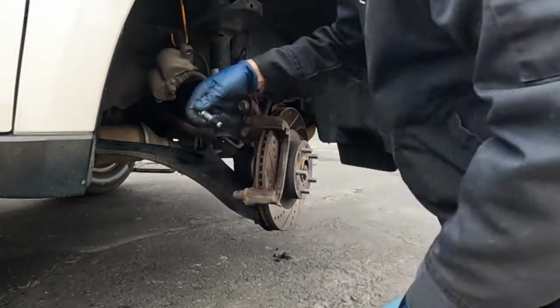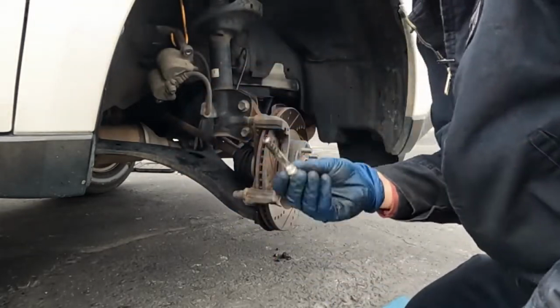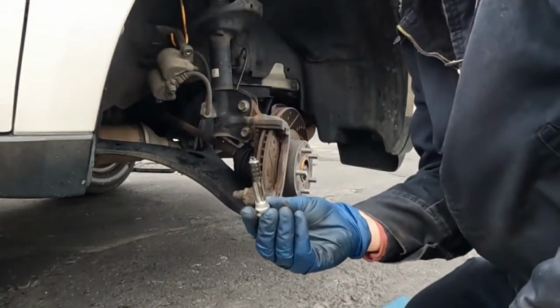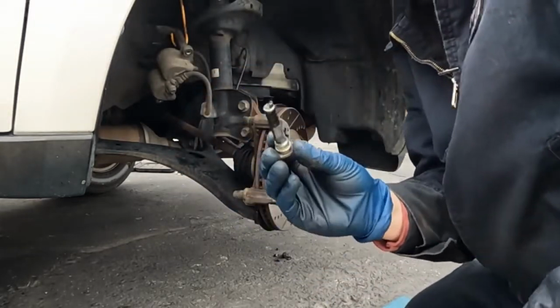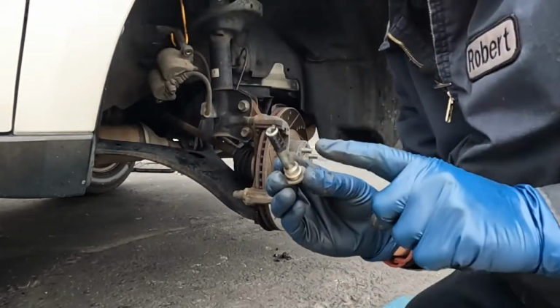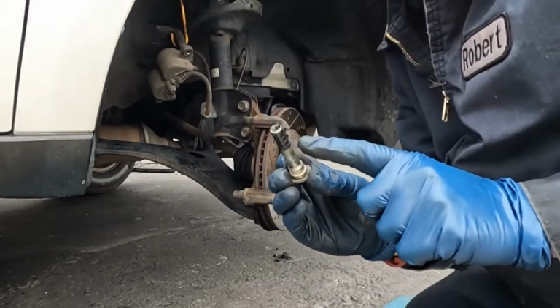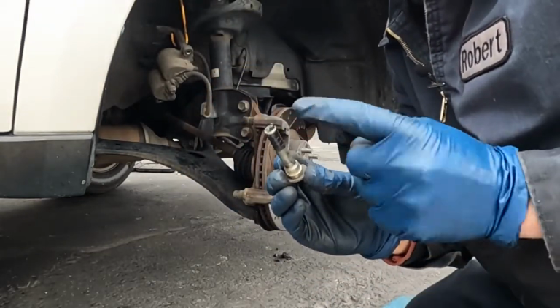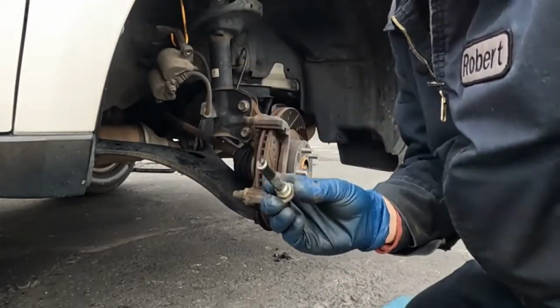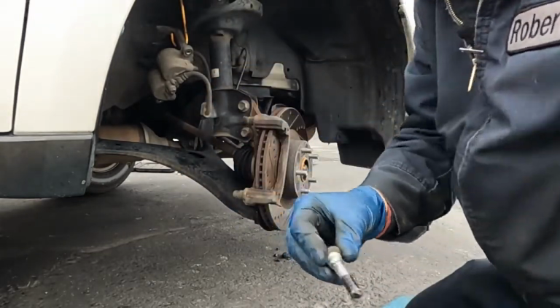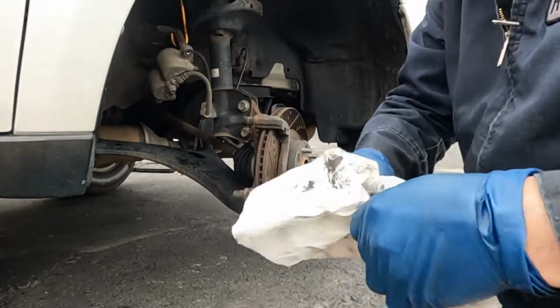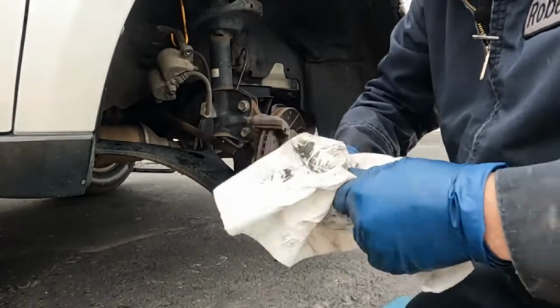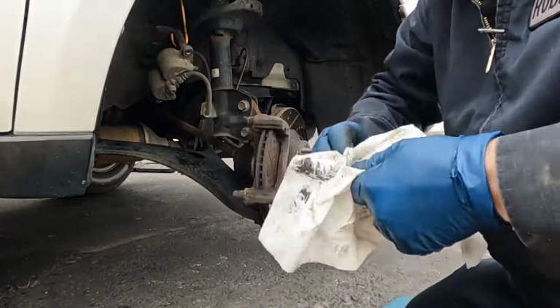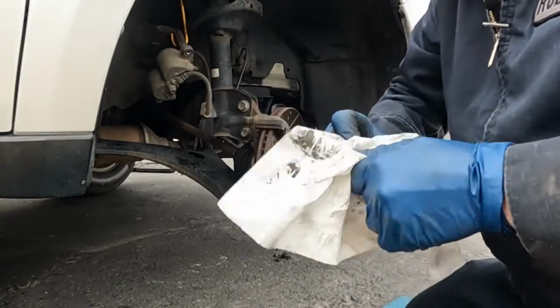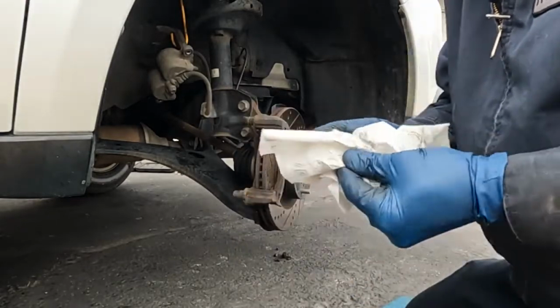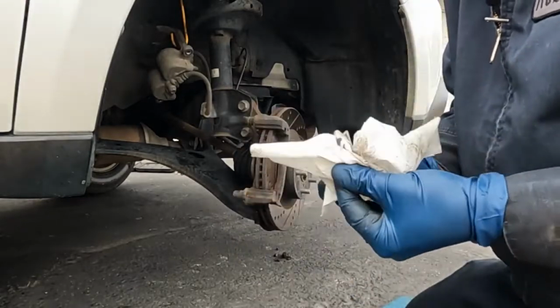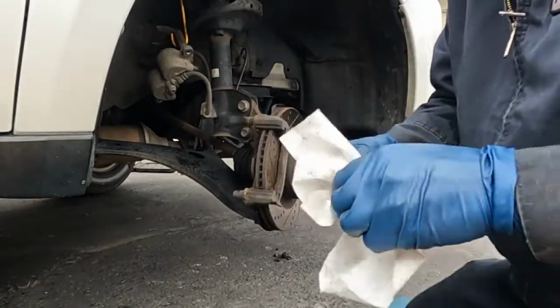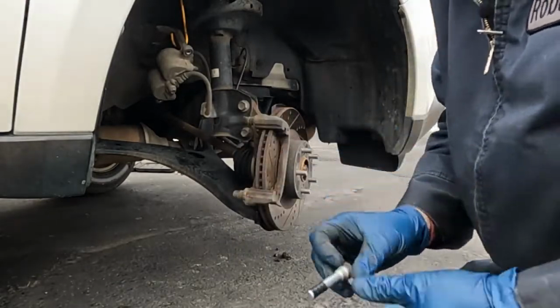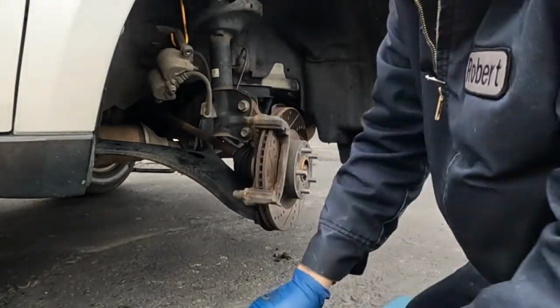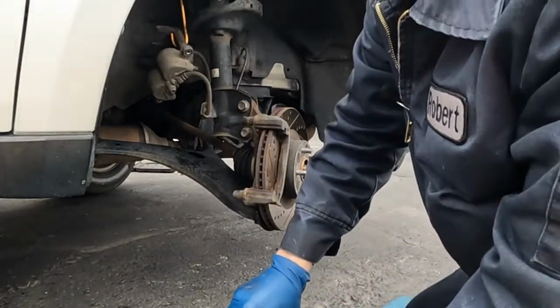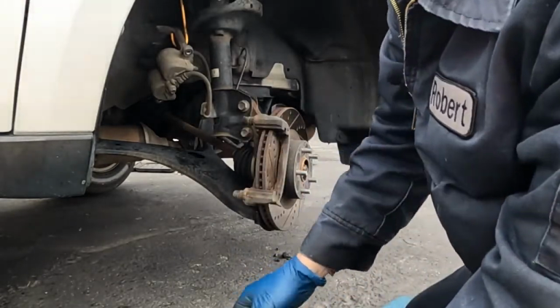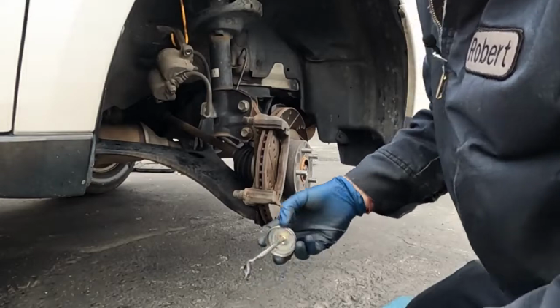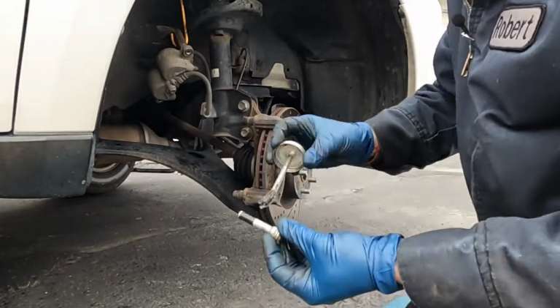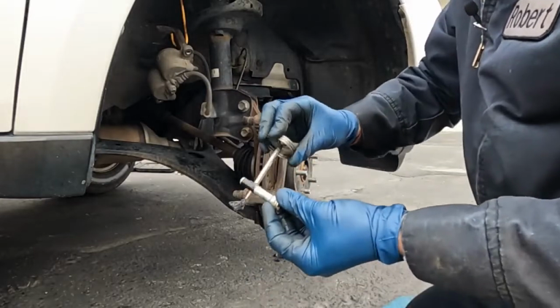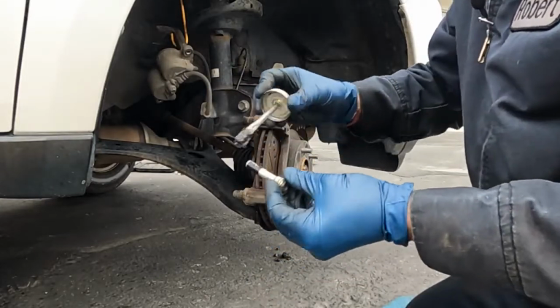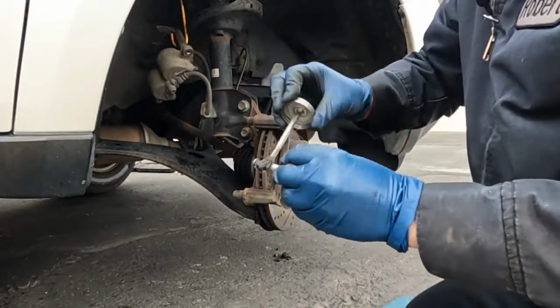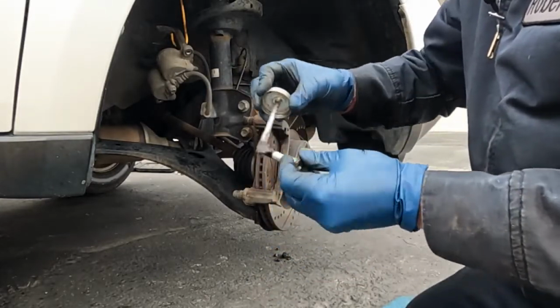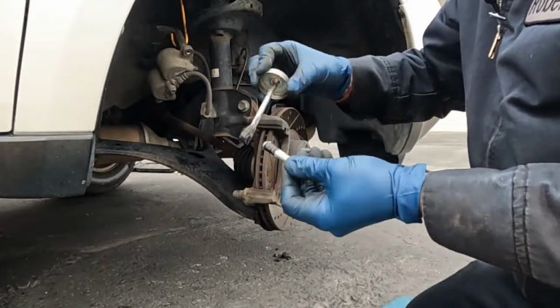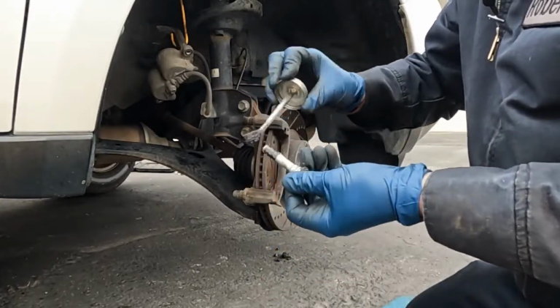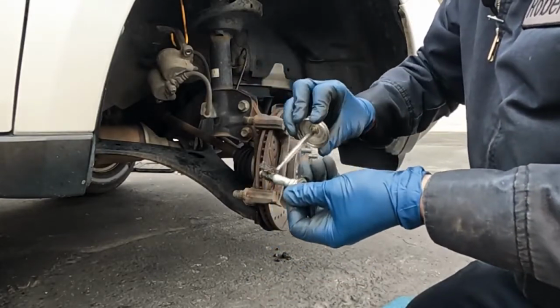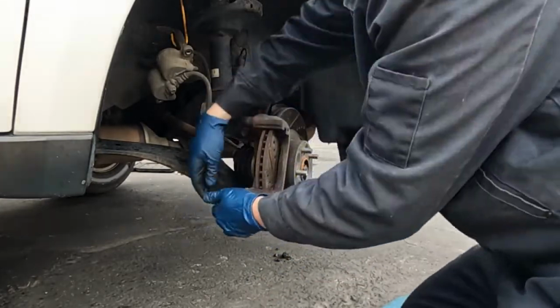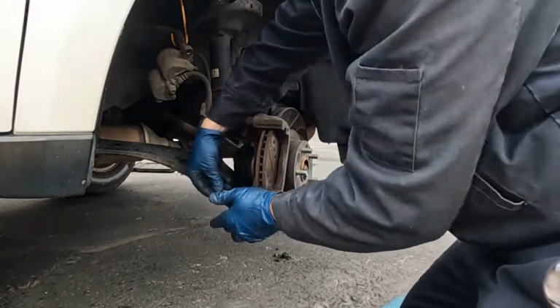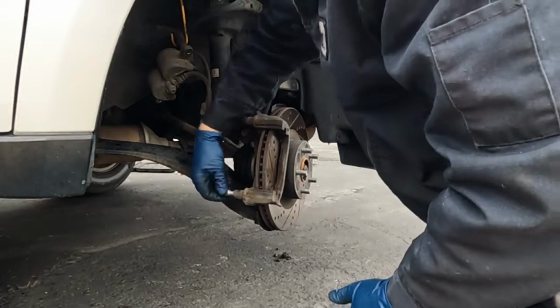There is a top and a bottom slide pin. You'll notice this bottom one has a little rubber sleeve around it. That's why I like doing them one at a time — that way I don't accidentally get them mixed up or forget which hole they go into. Just some more caliper grease, slide in, give it a twist.